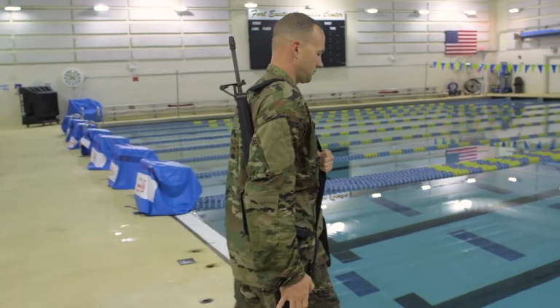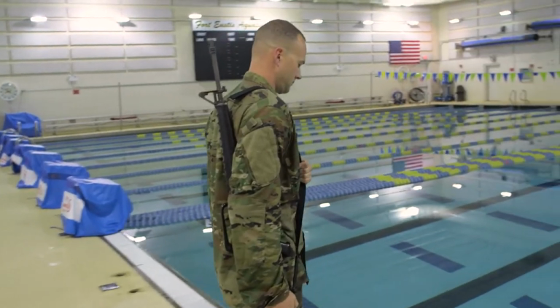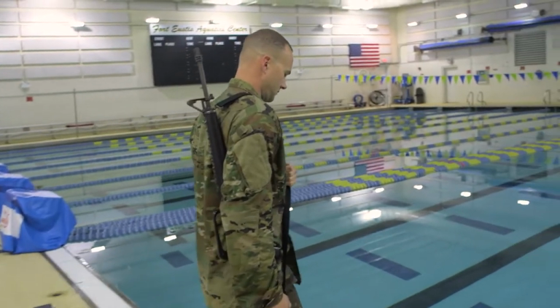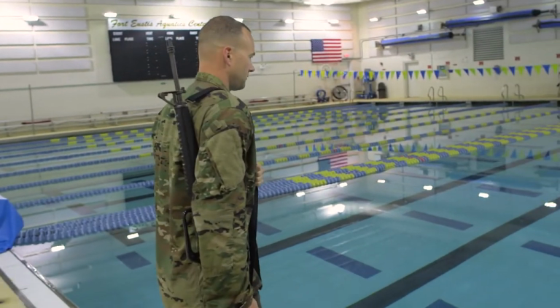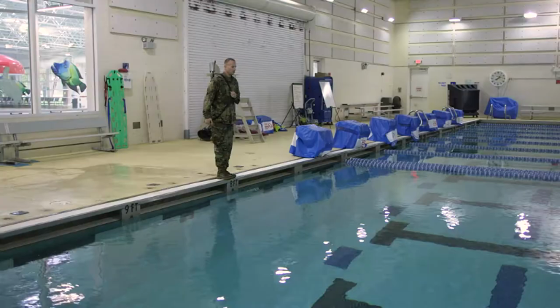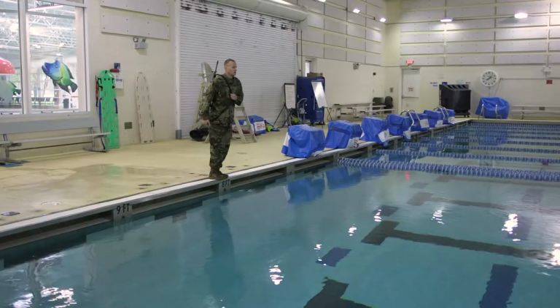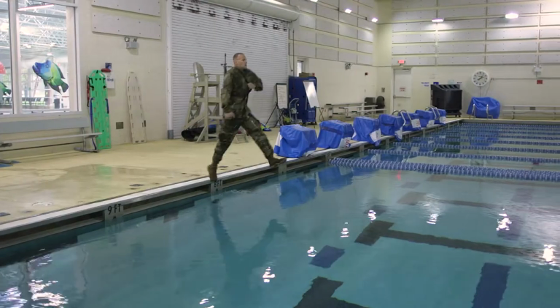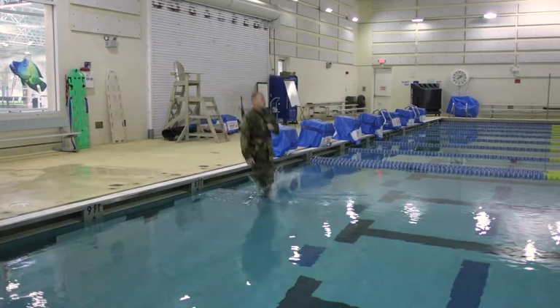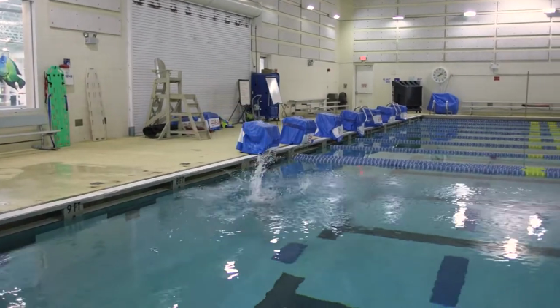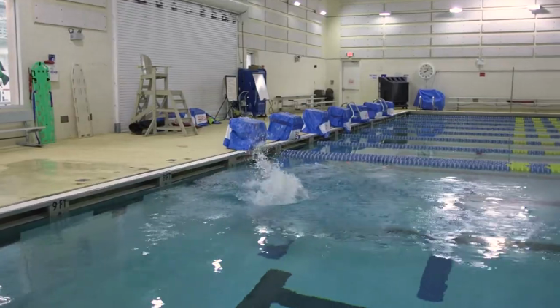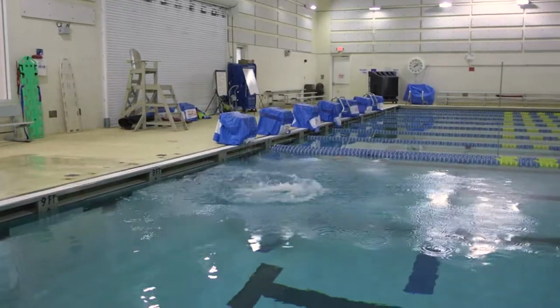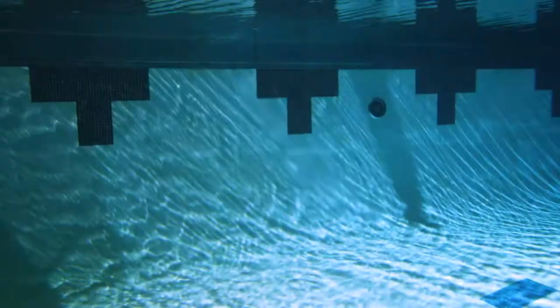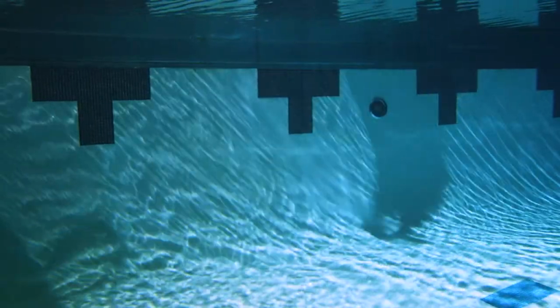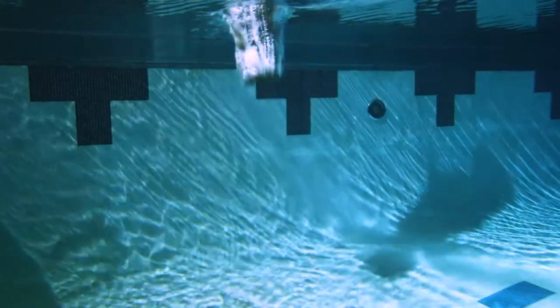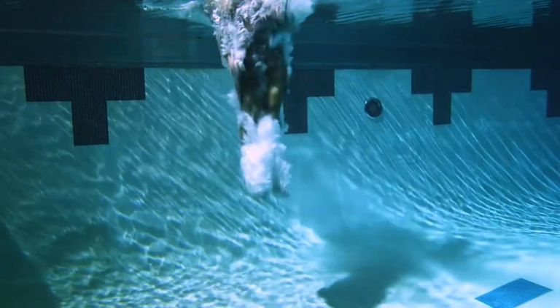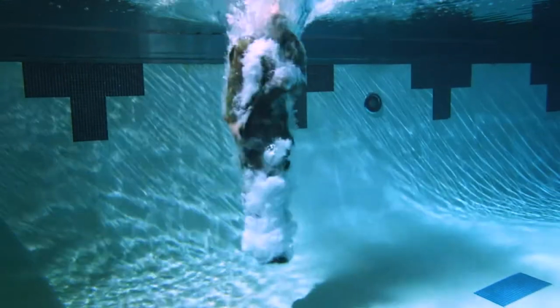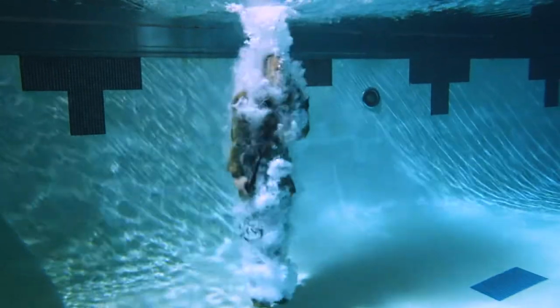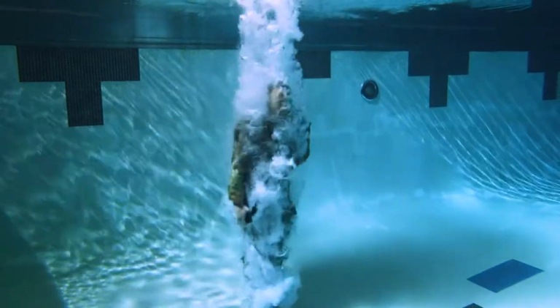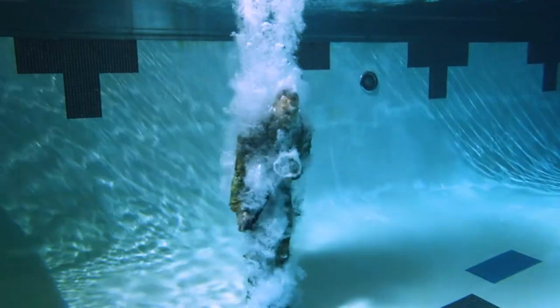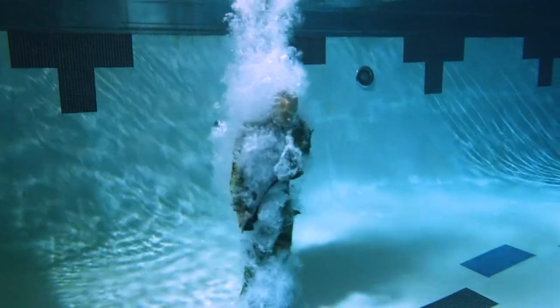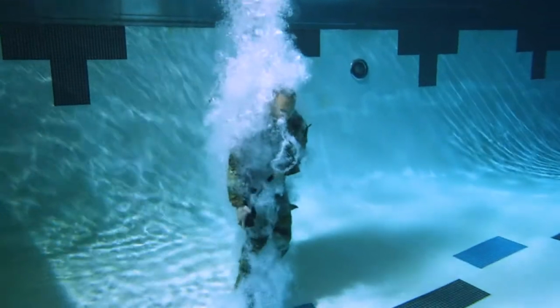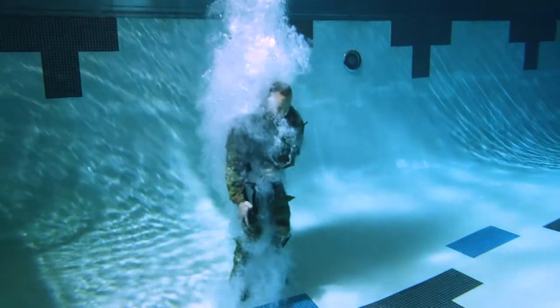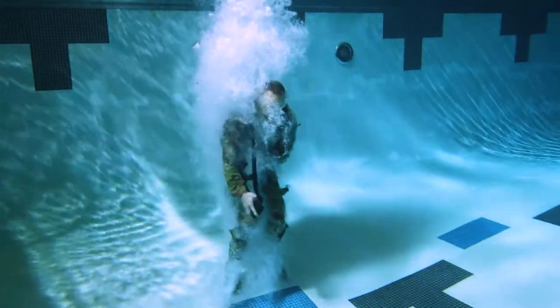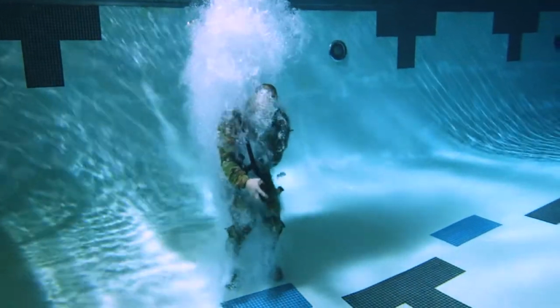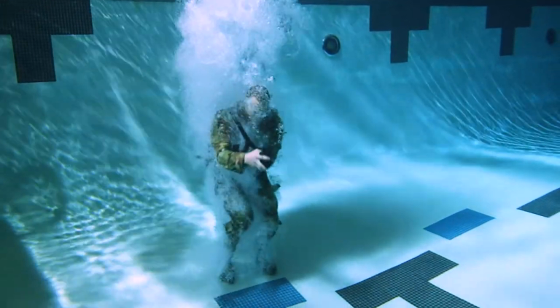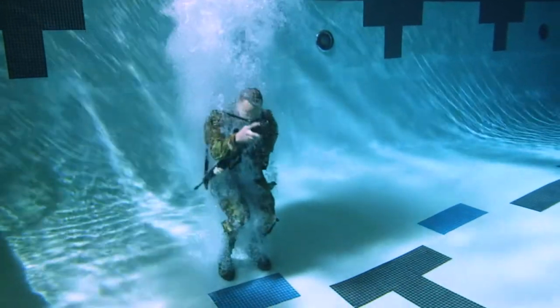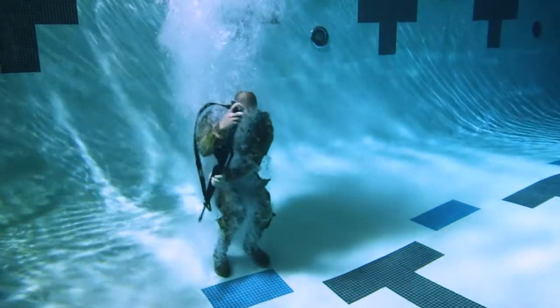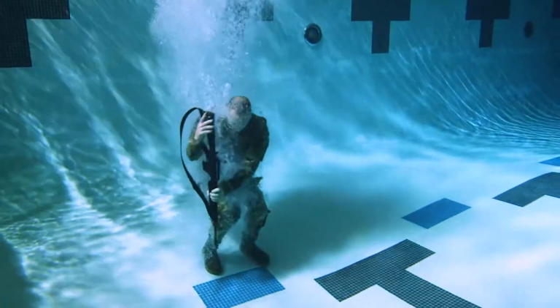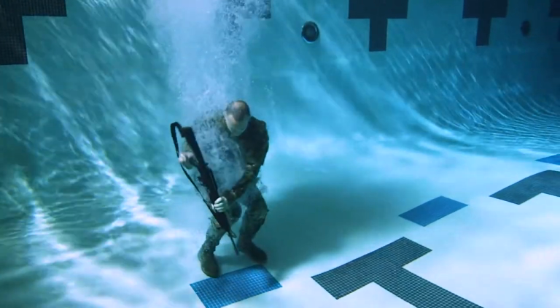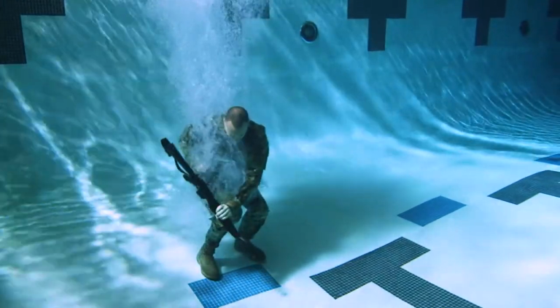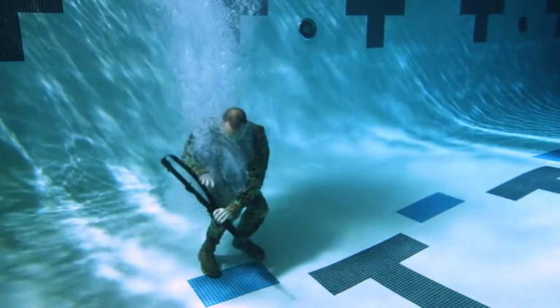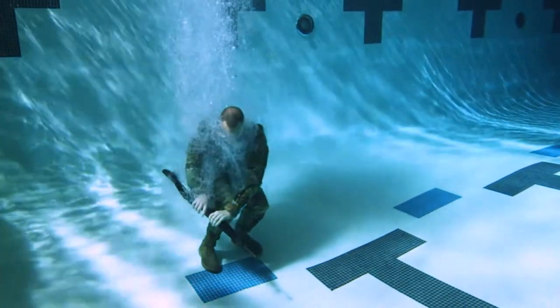Take a deep breath before stepping off the pool deck with knees slightly flexed. While submerging, exhale slowly through the nose, controlling the weapon. Drop to the pool floor, absorbing the impact with the knees.